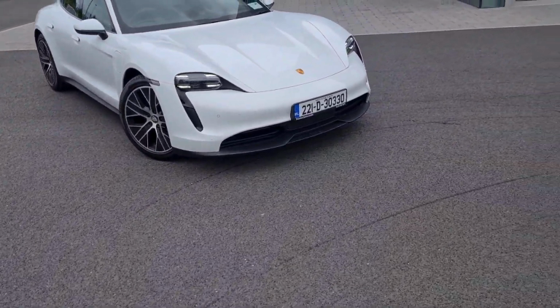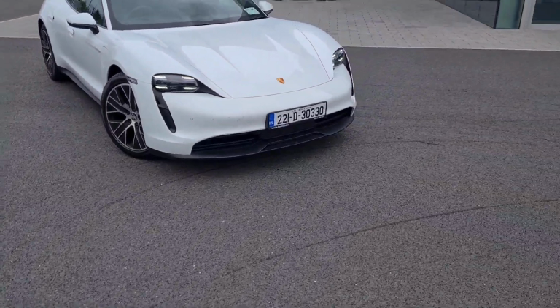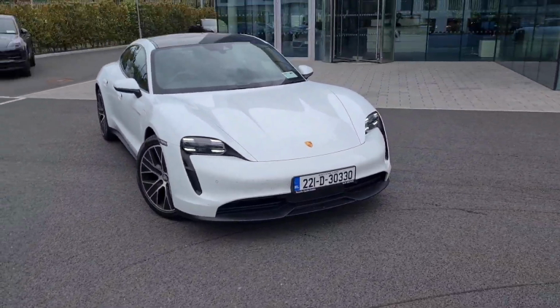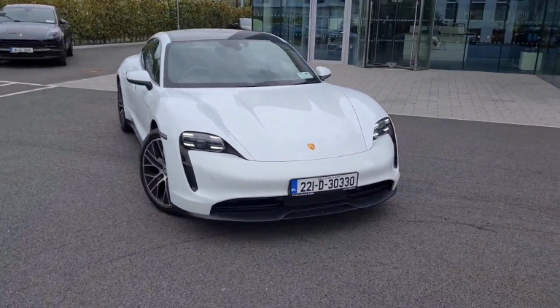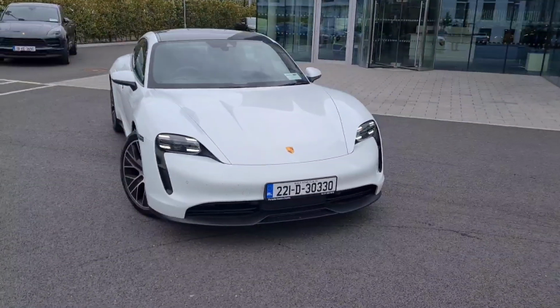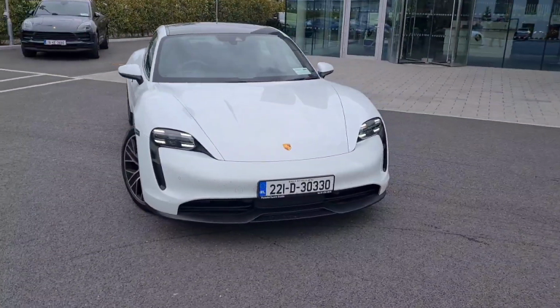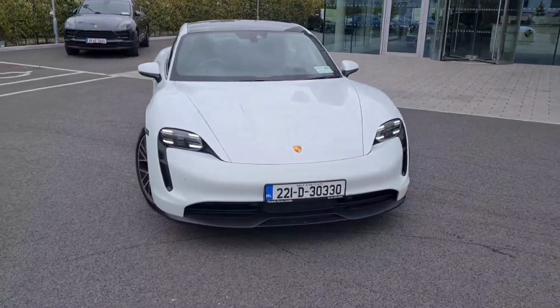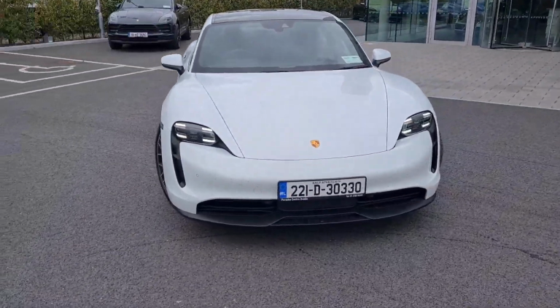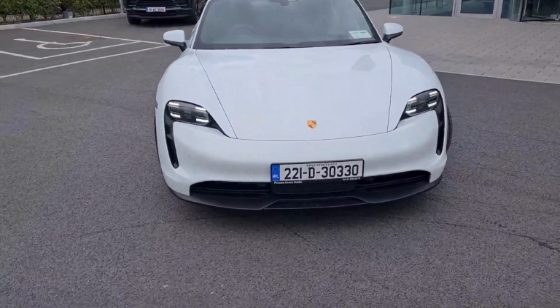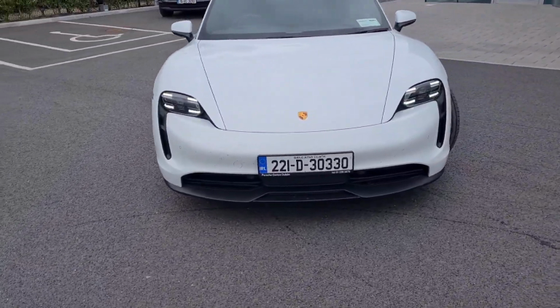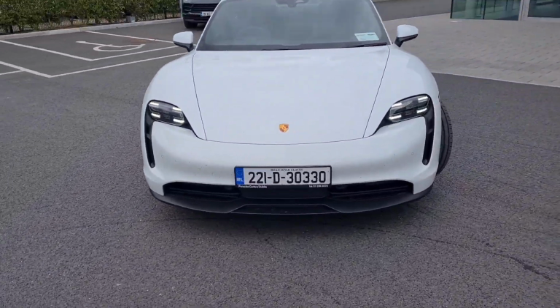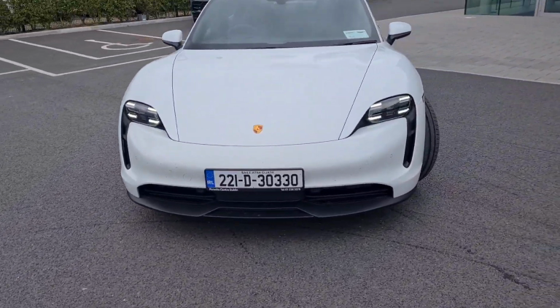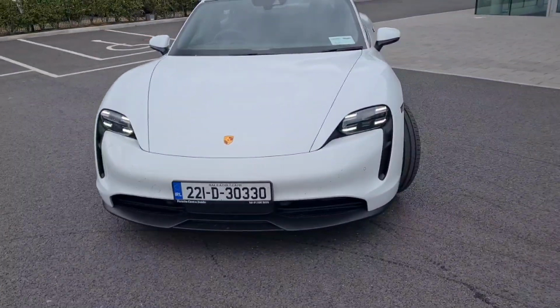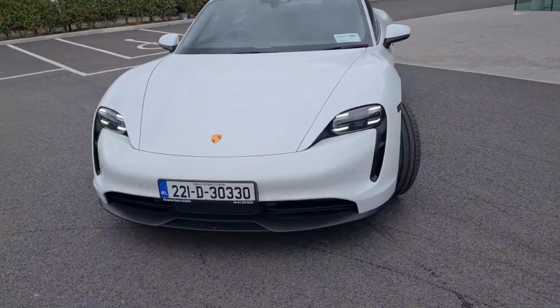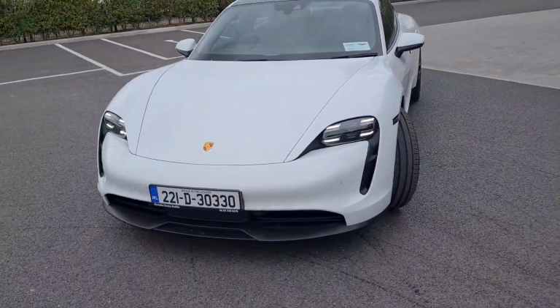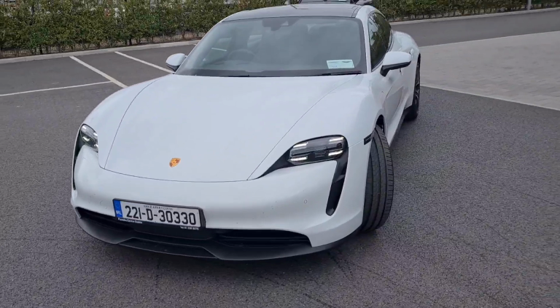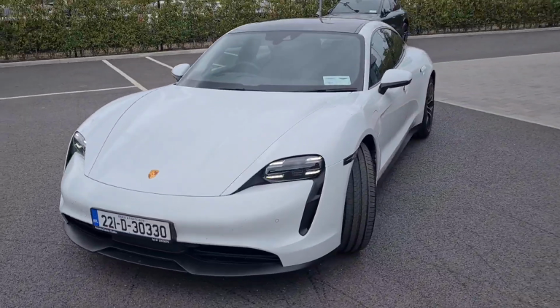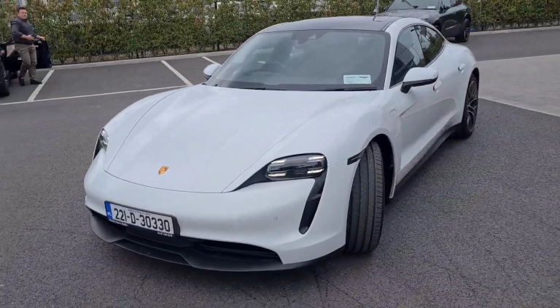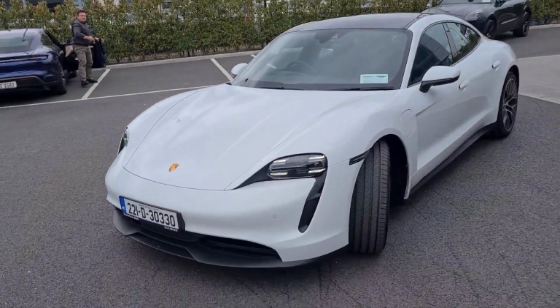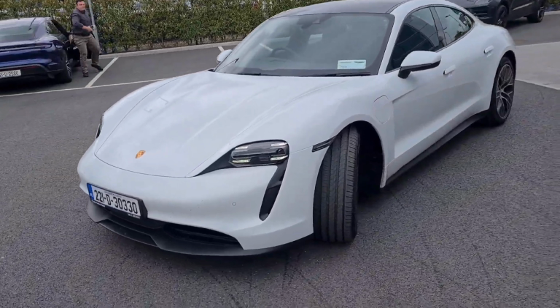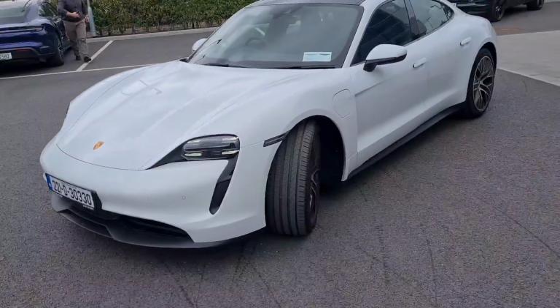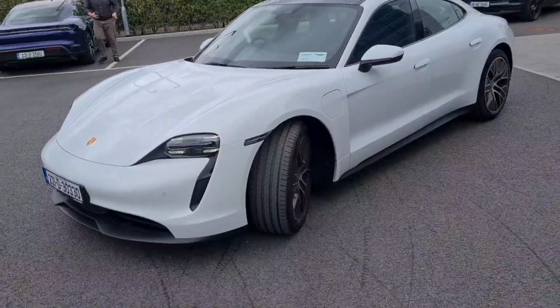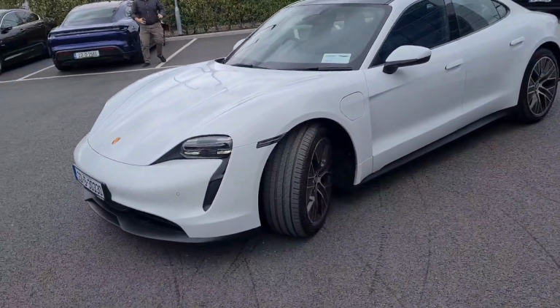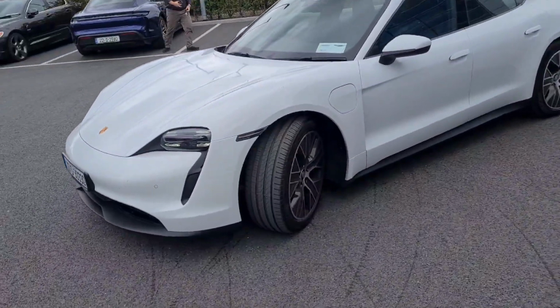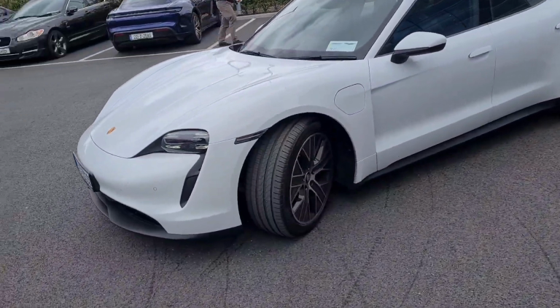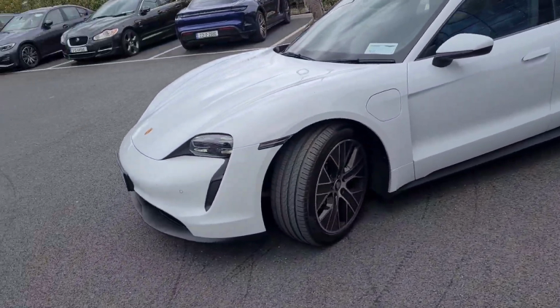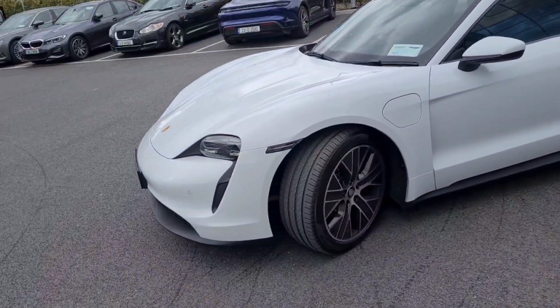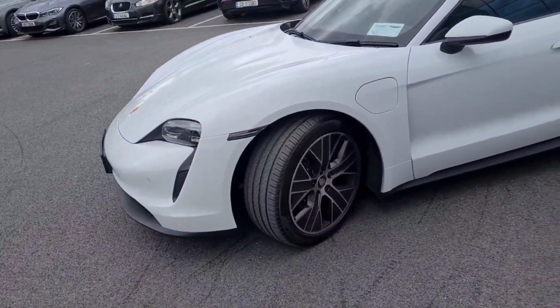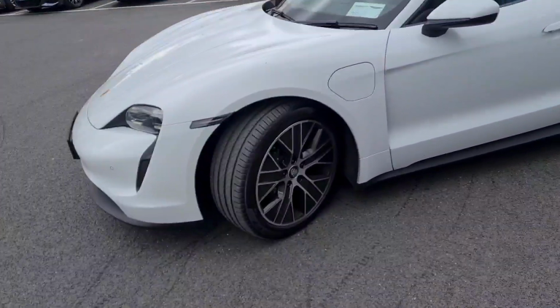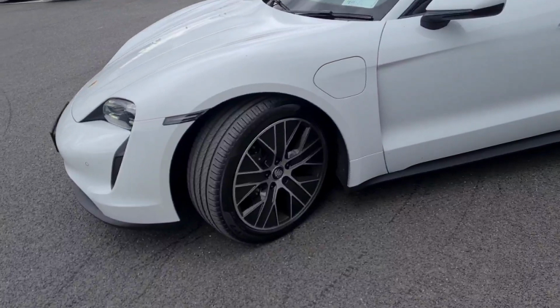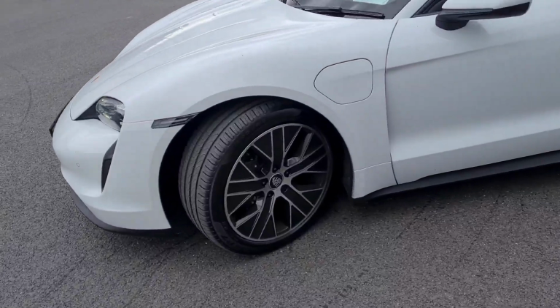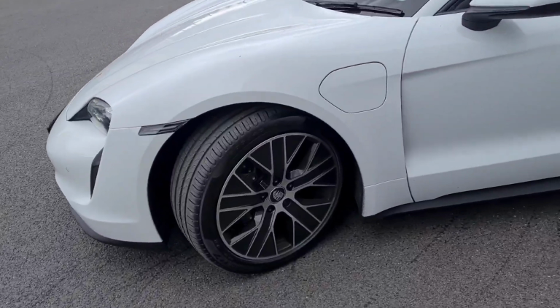LED headlights at the front are standard, front boot space is standard, front and rear sensors. The car is optionally fitted with 20 inch Taycan turbo aero wheels in silver.